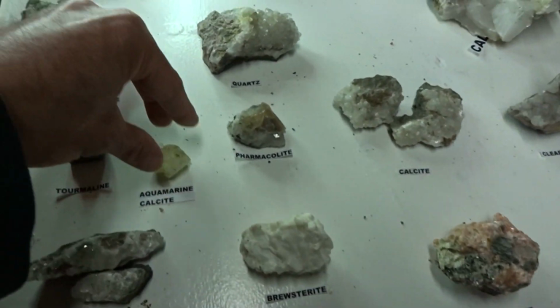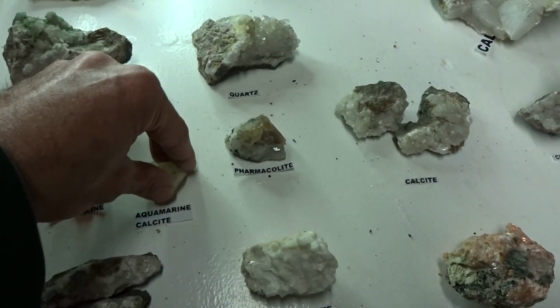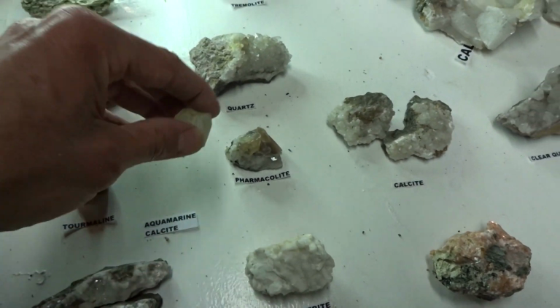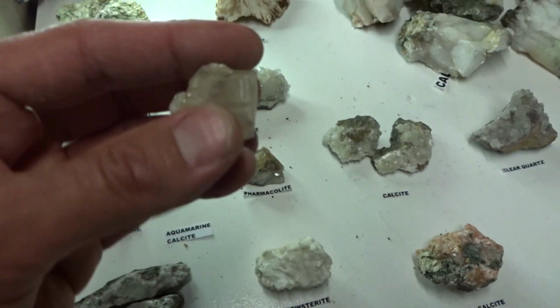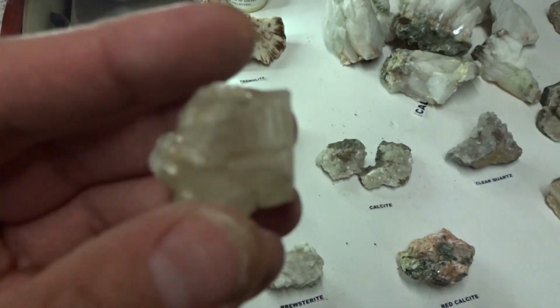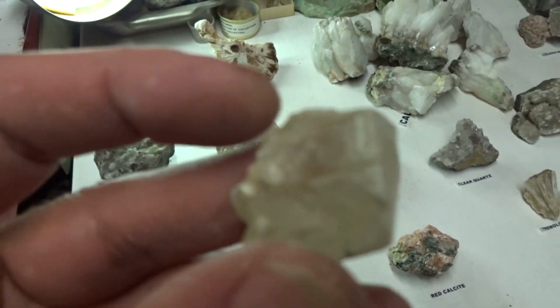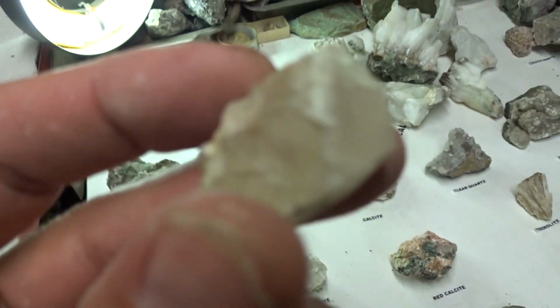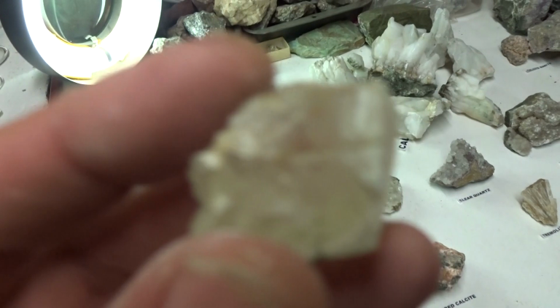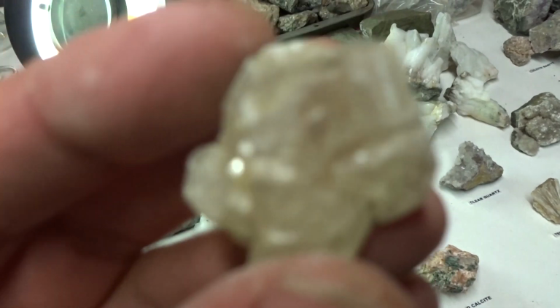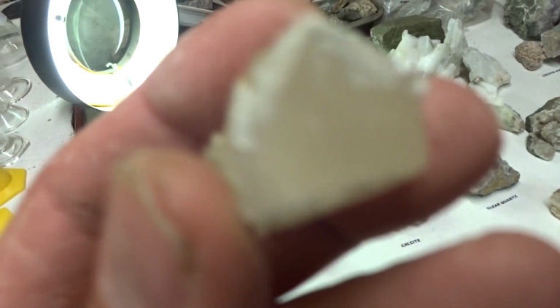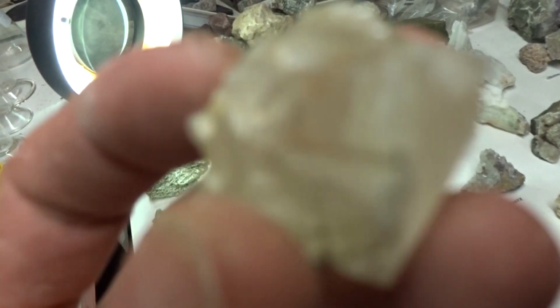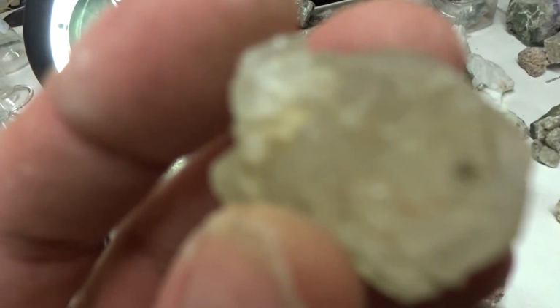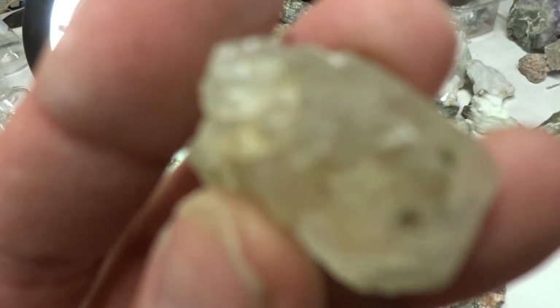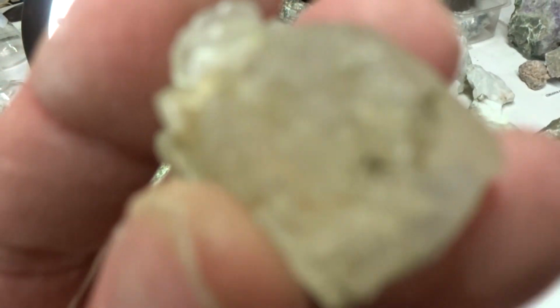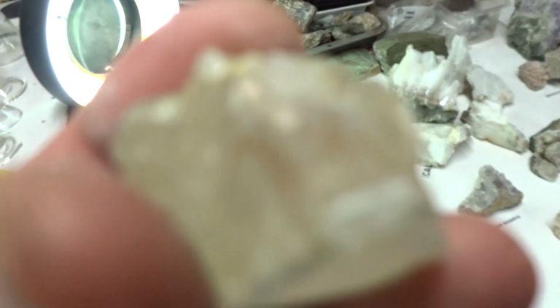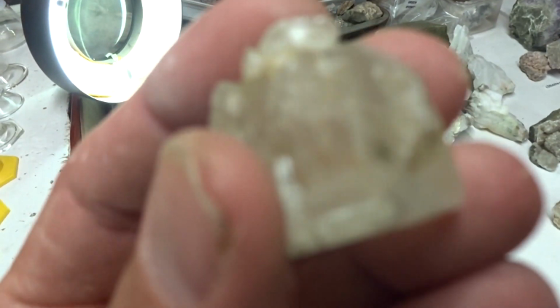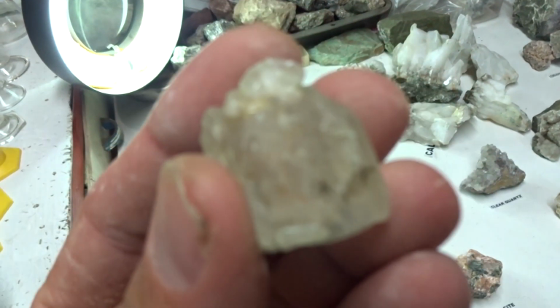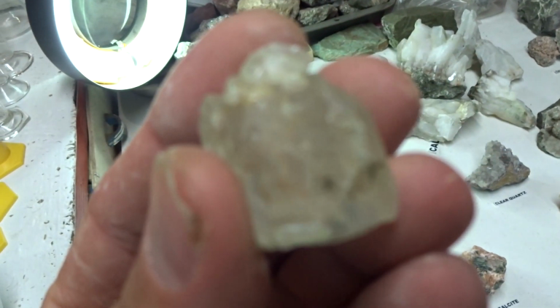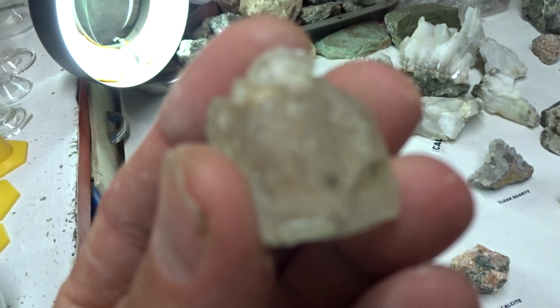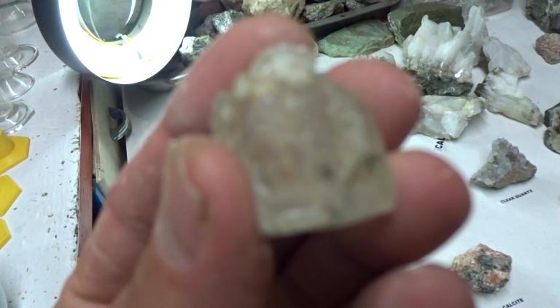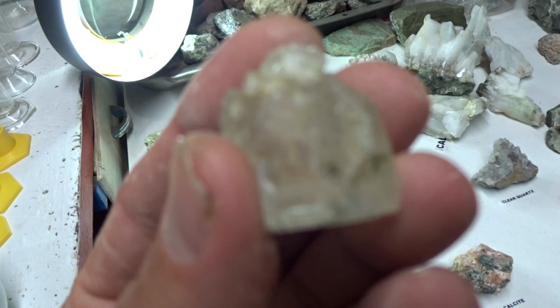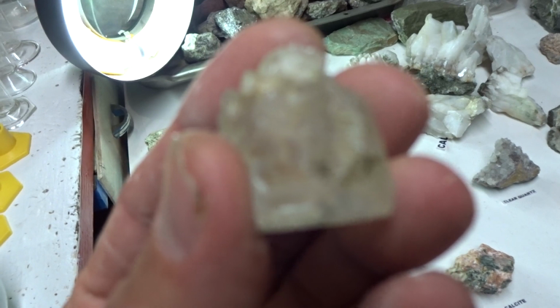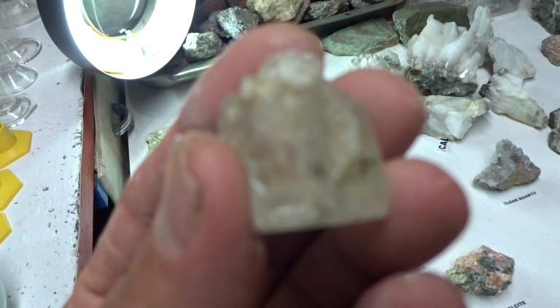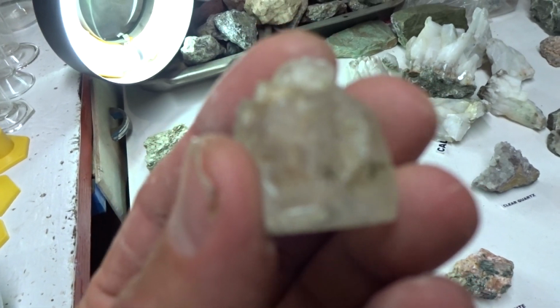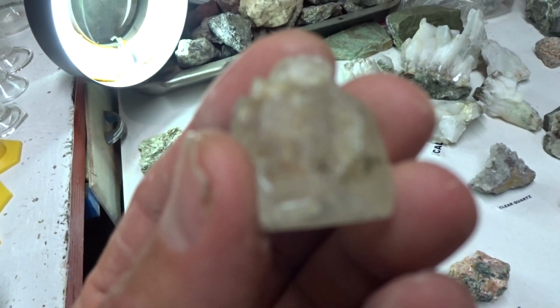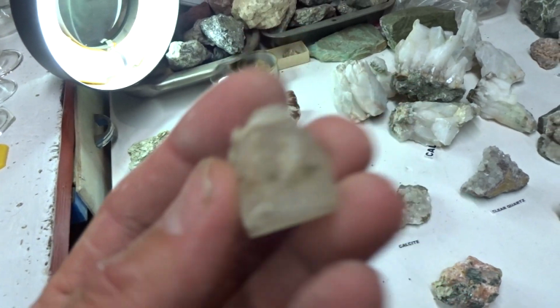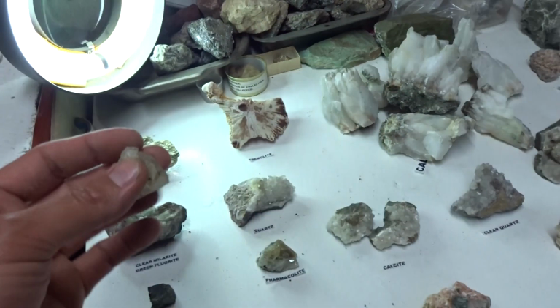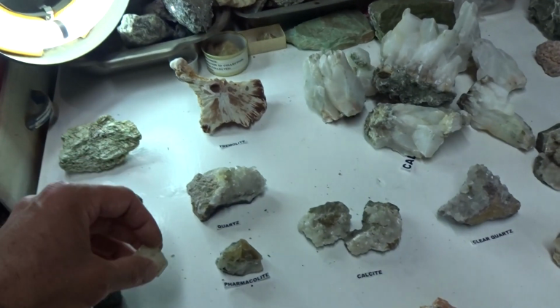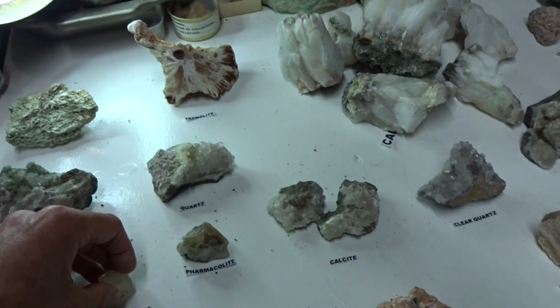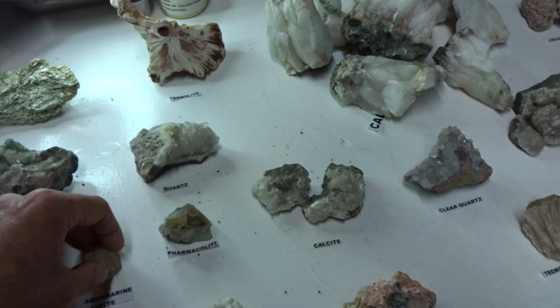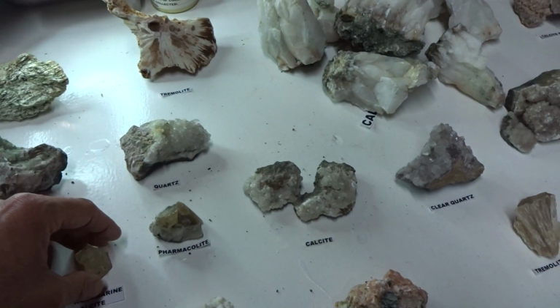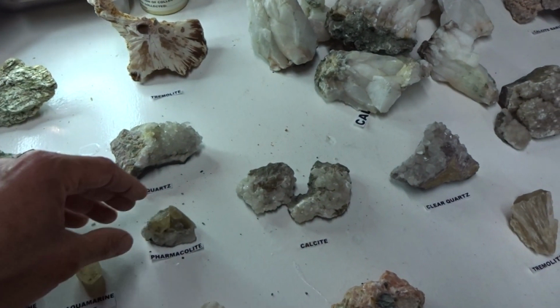Aquamarine calcite — you don't normally see calcite in this aquamarine color. $8. Very unusual color.